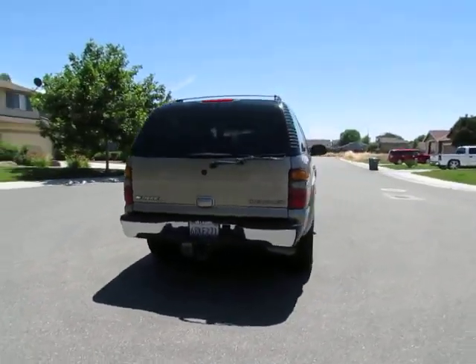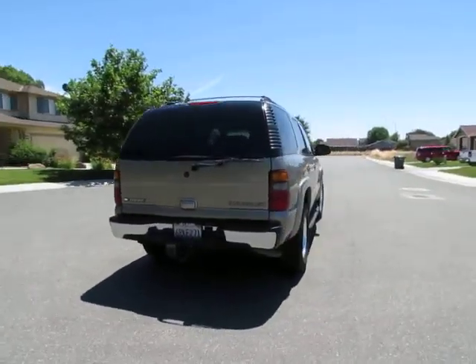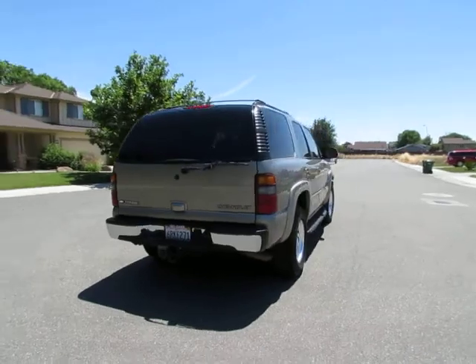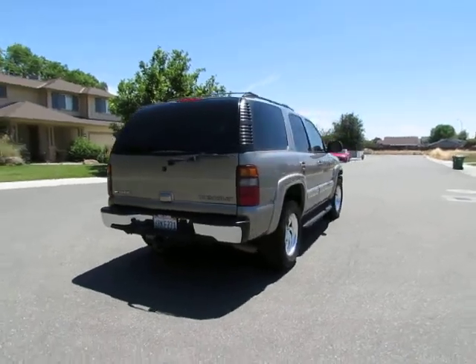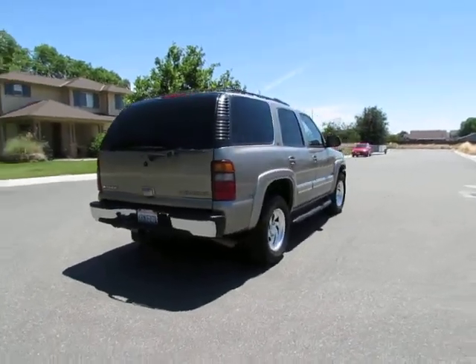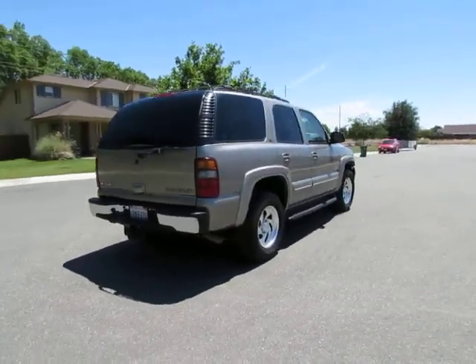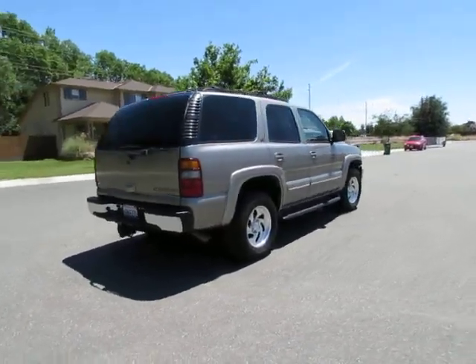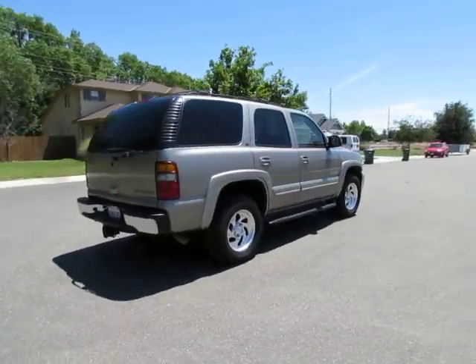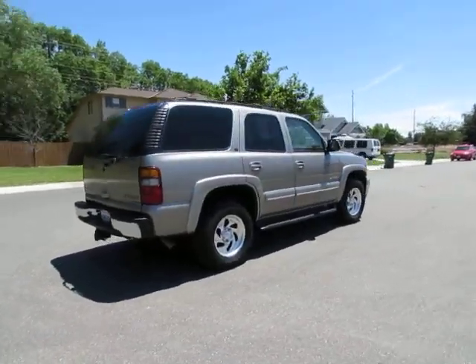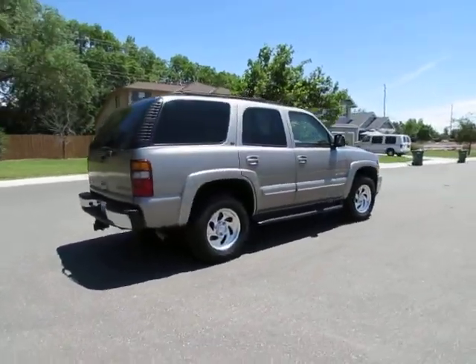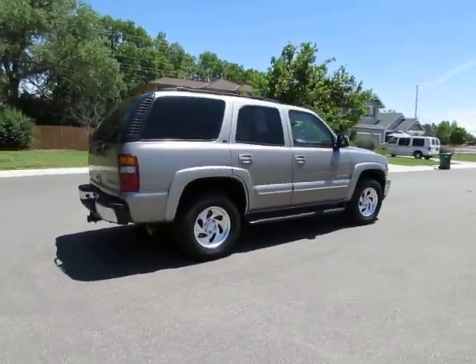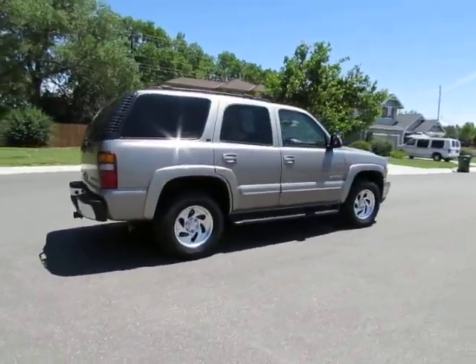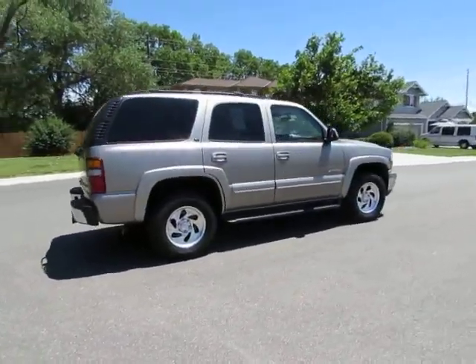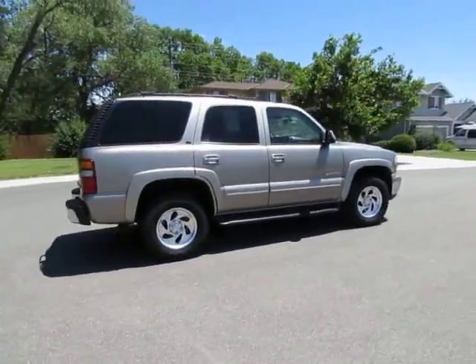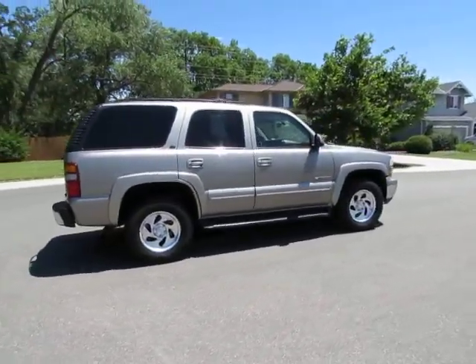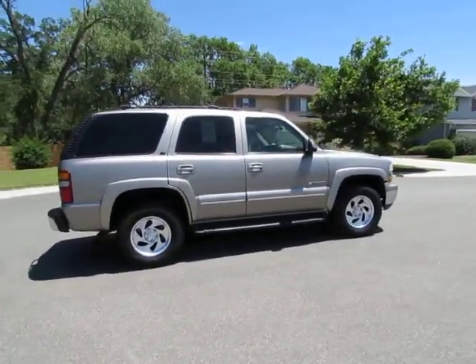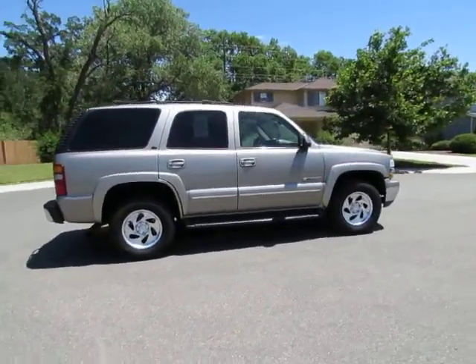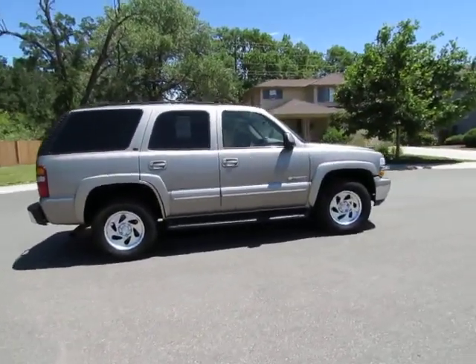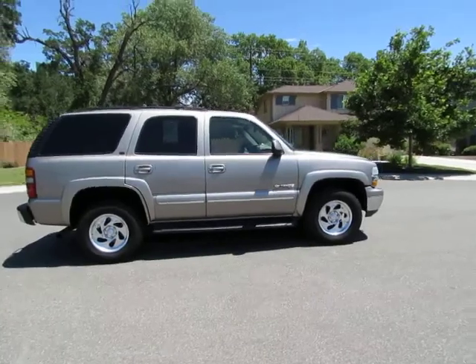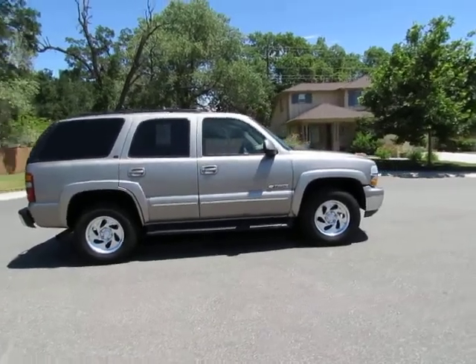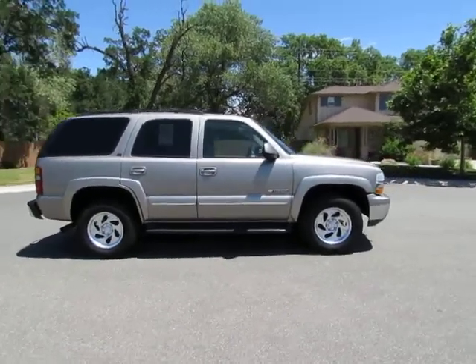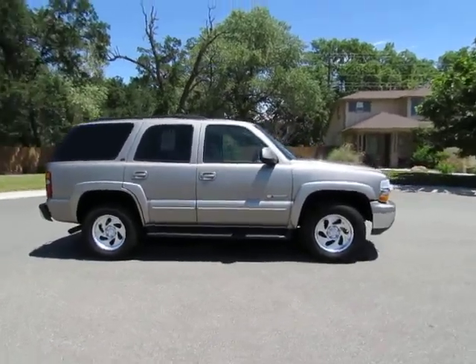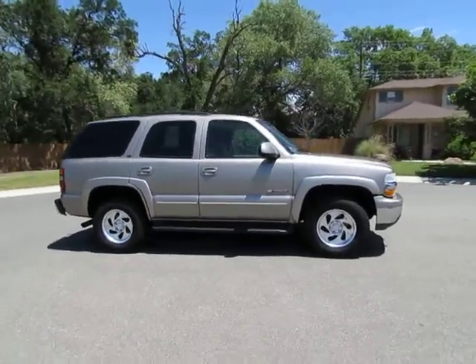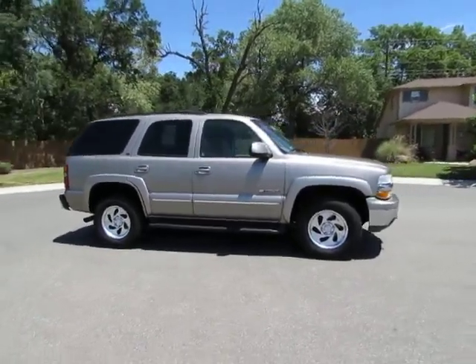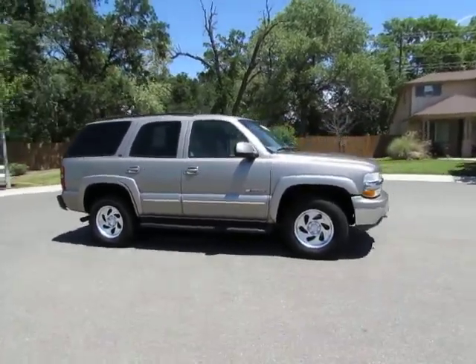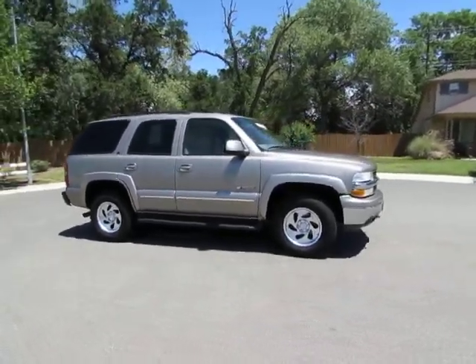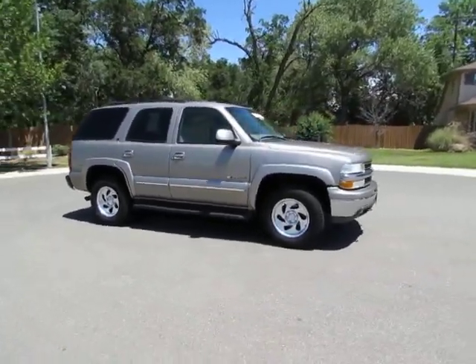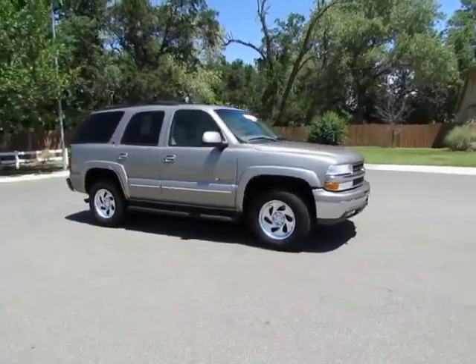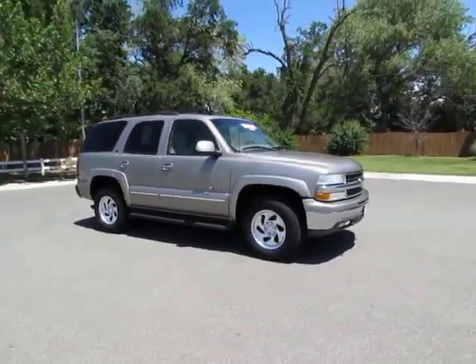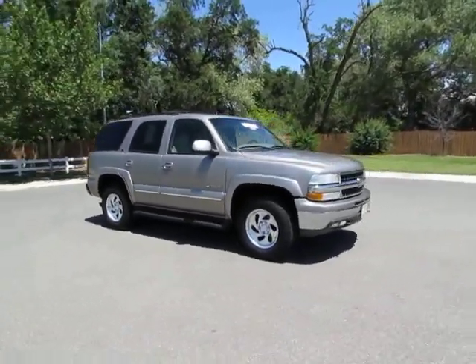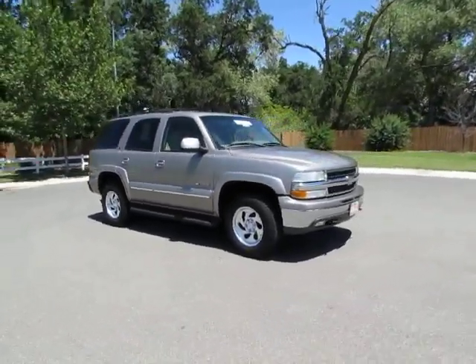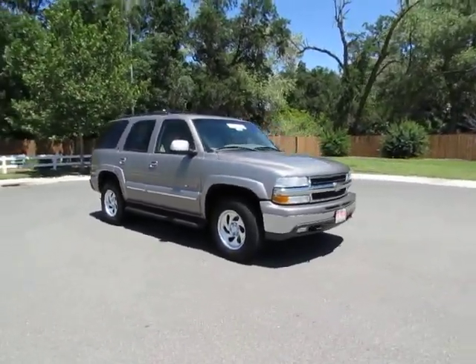It's one of our certified pre-owned vehicles that has gone through a 115-point safety inspection and comes with a three-month, 3,000-mile warranty. Automatic transmission,